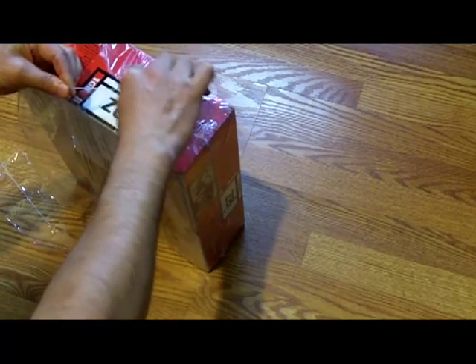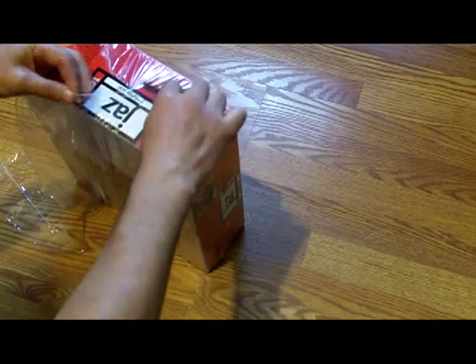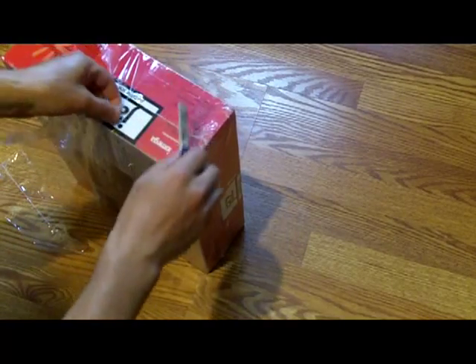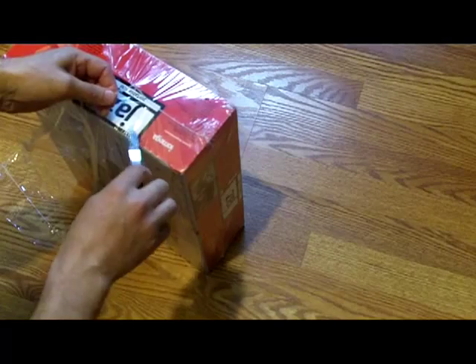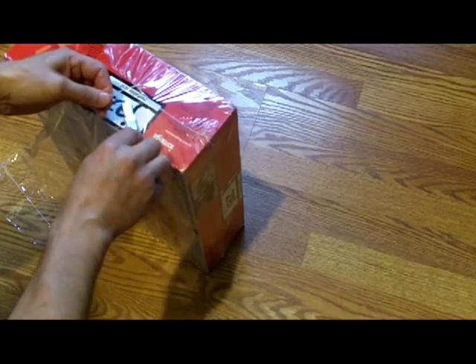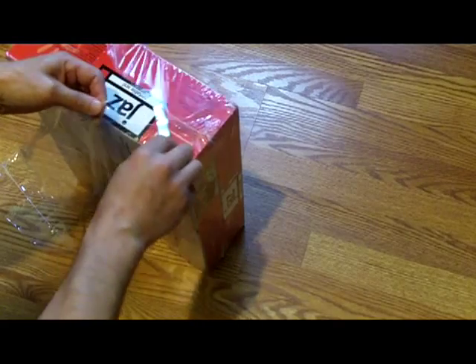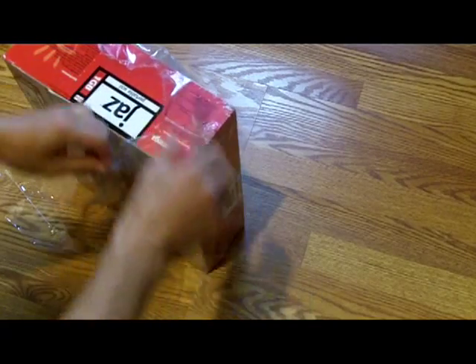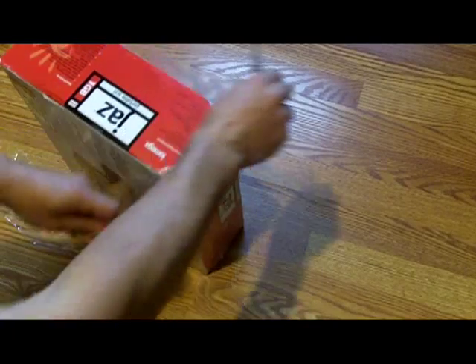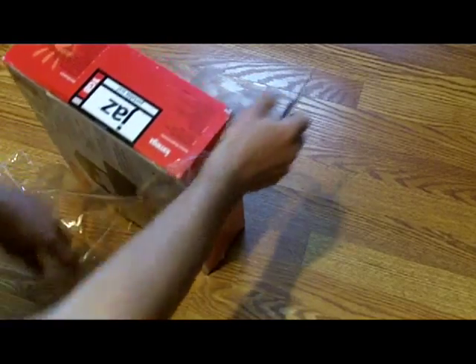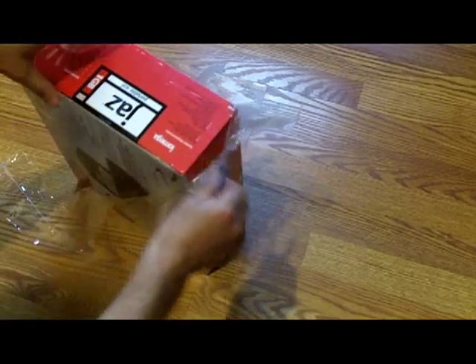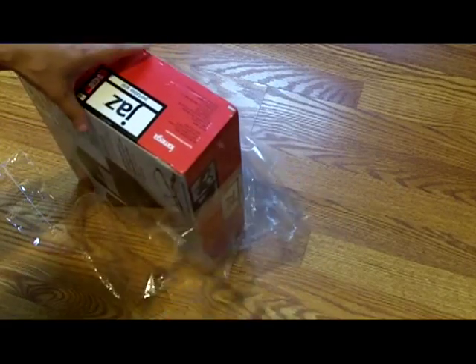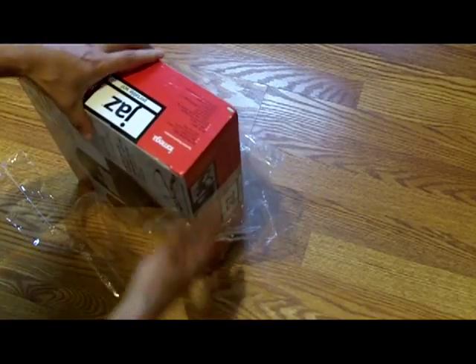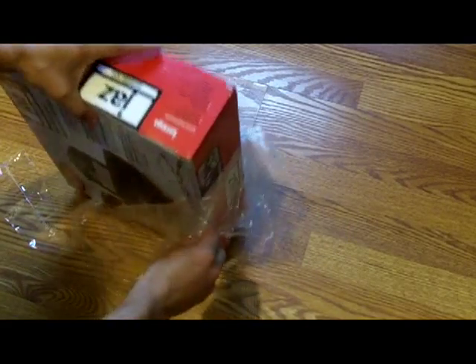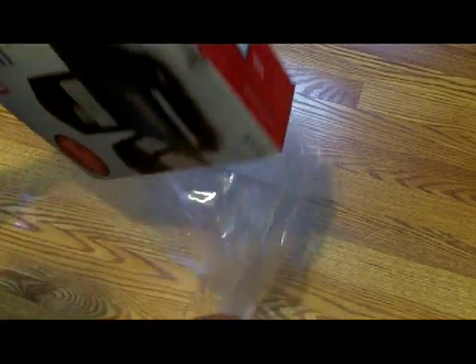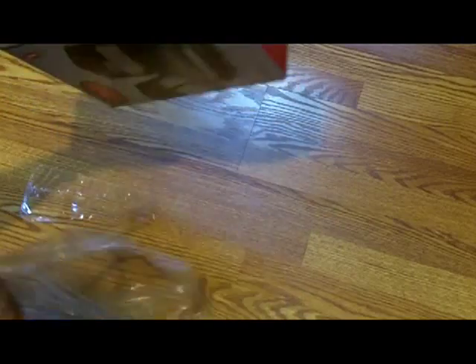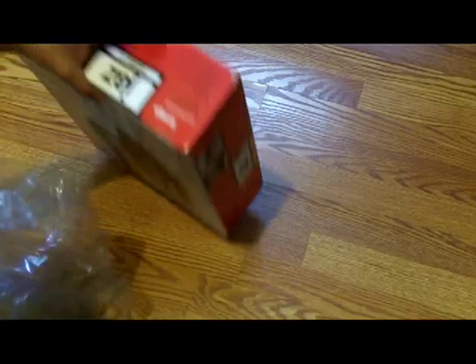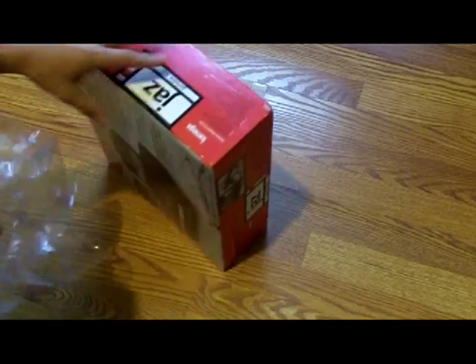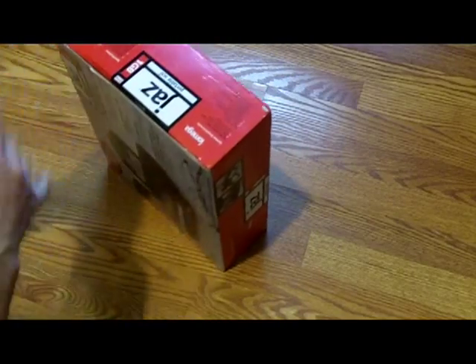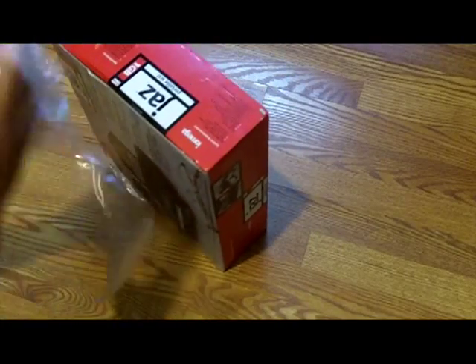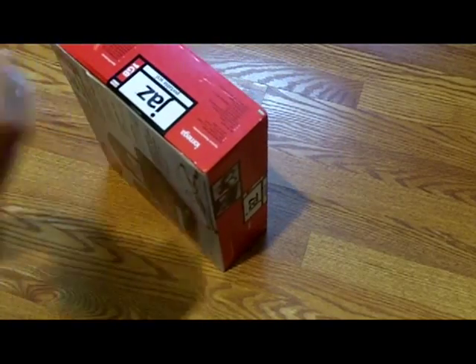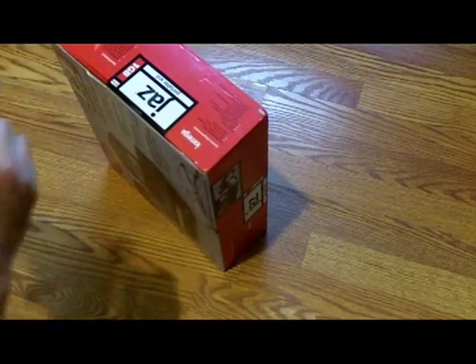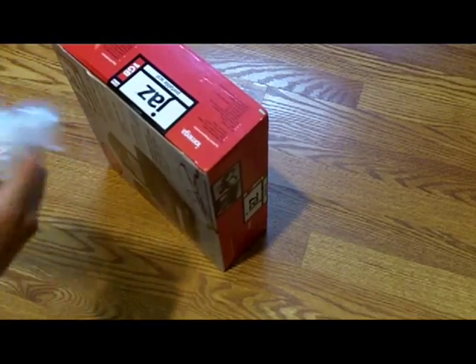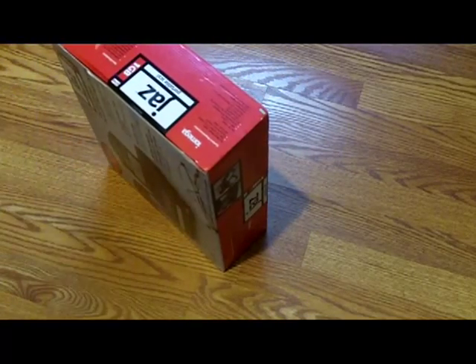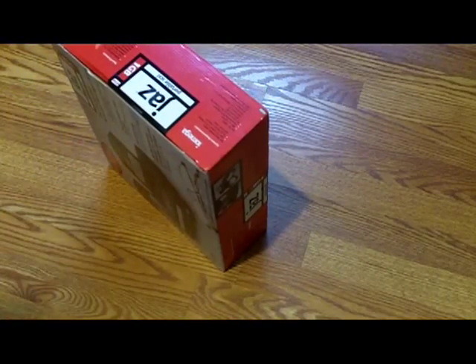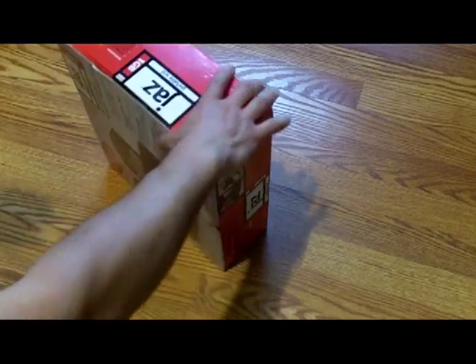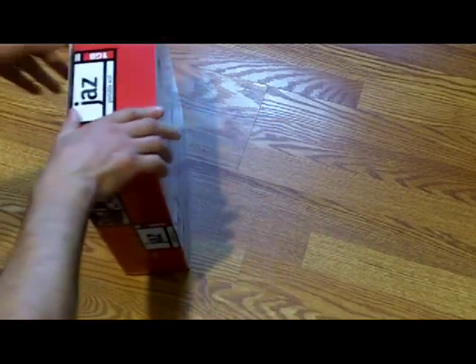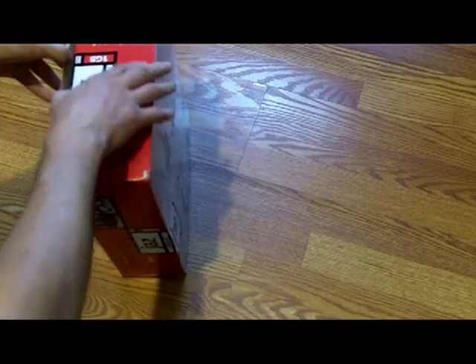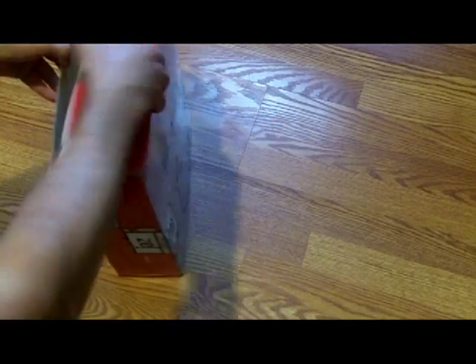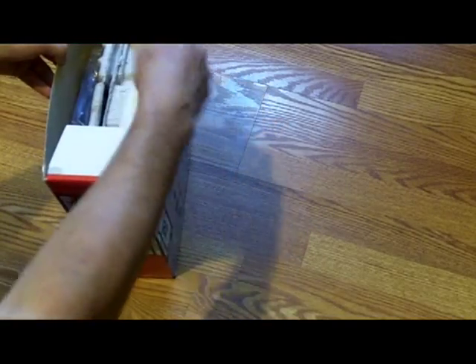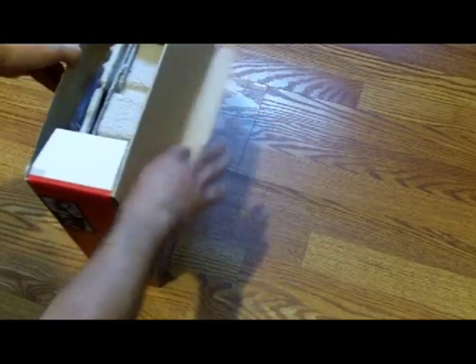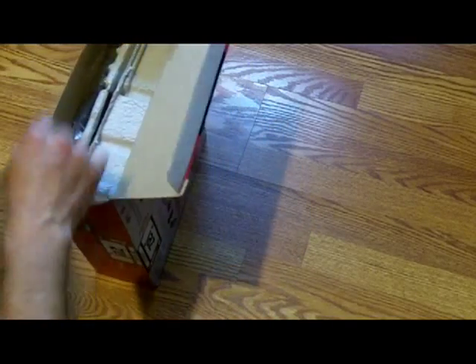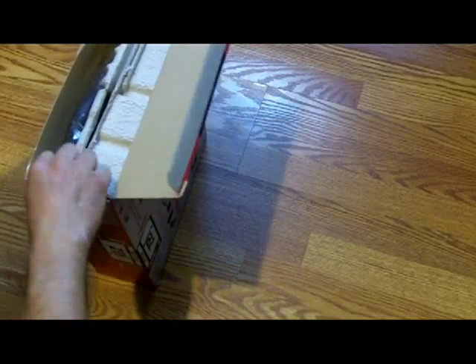I found this one at a local yard sale and it's brand new, so I thought I'd open it up for you guys and see what's in the contents of this unit.